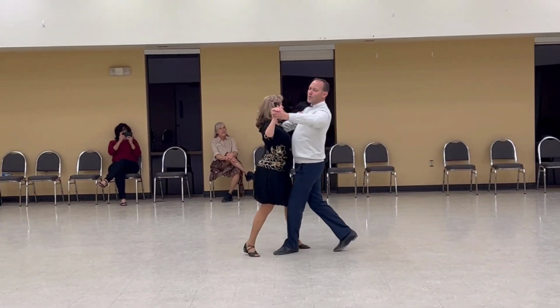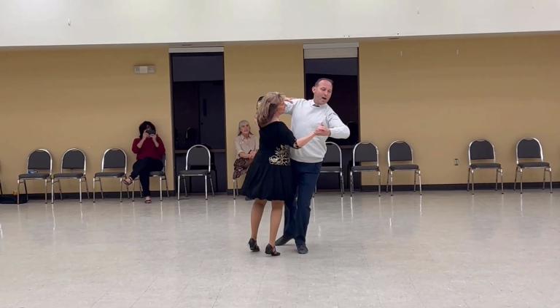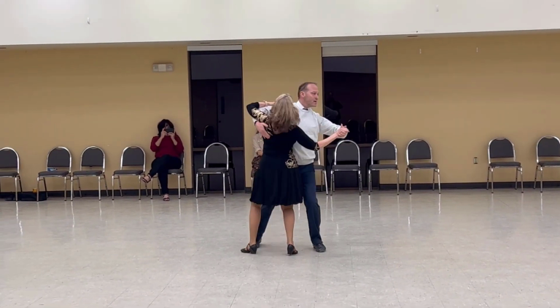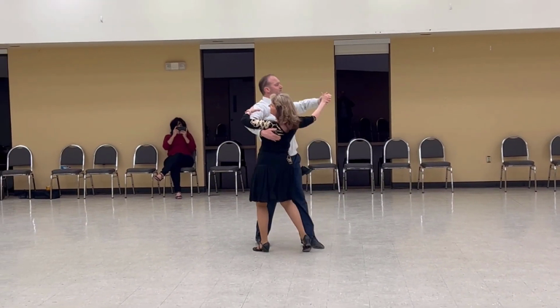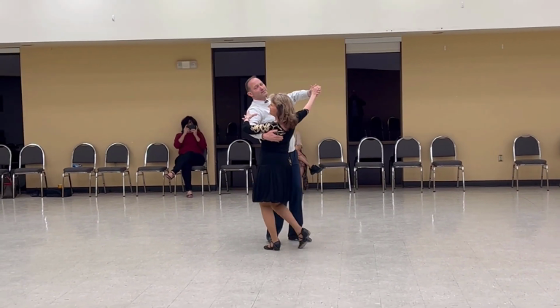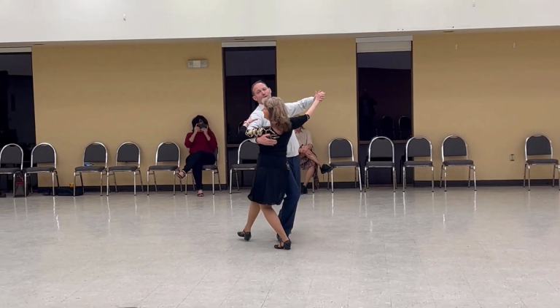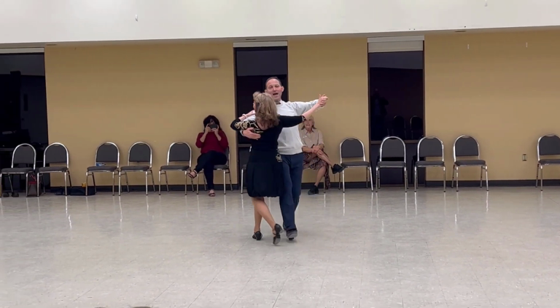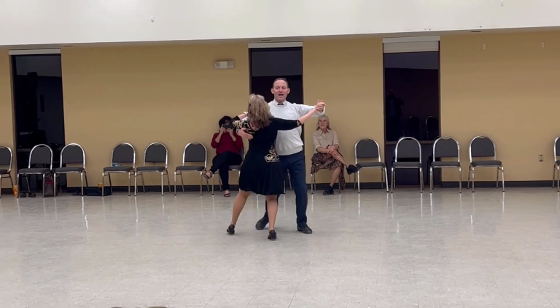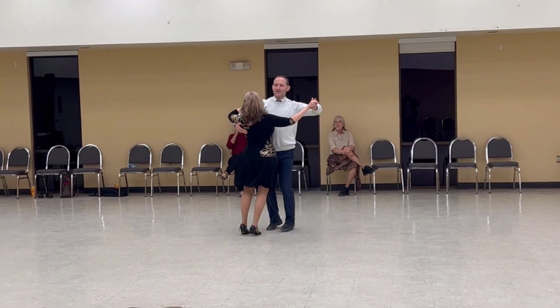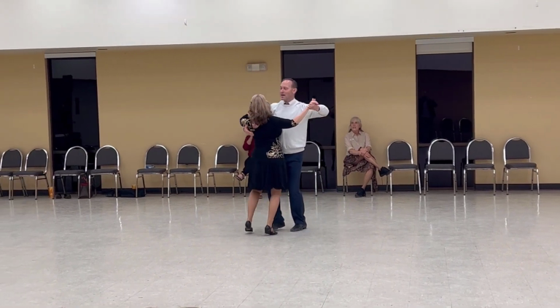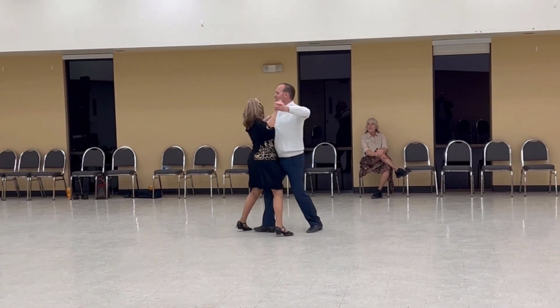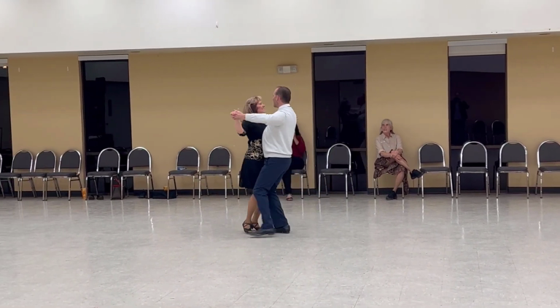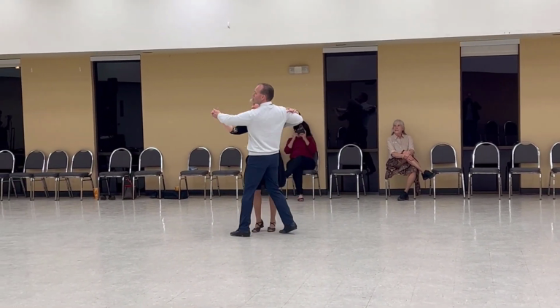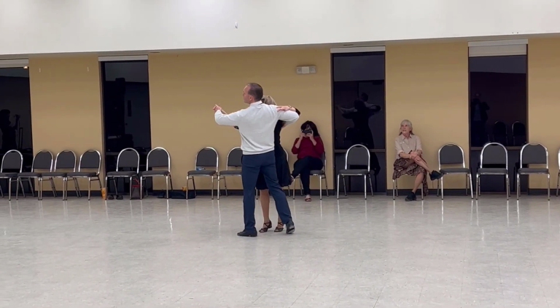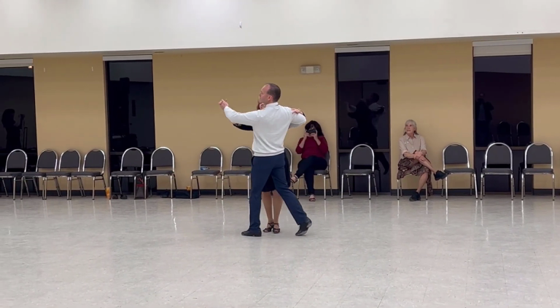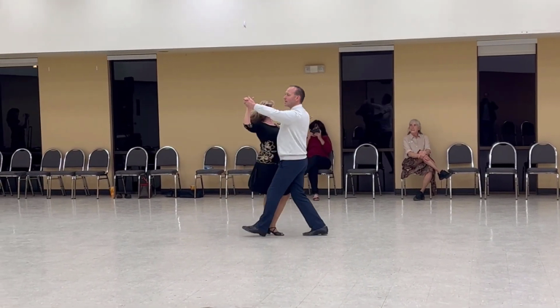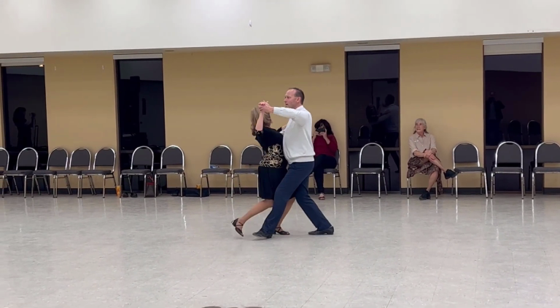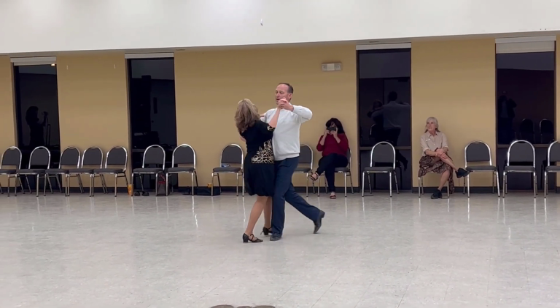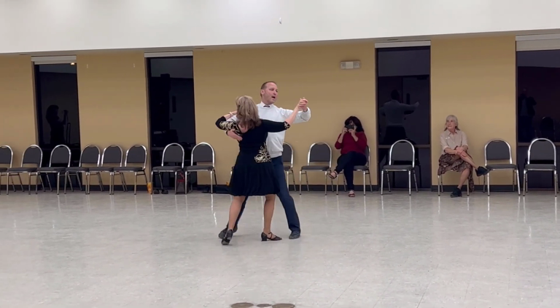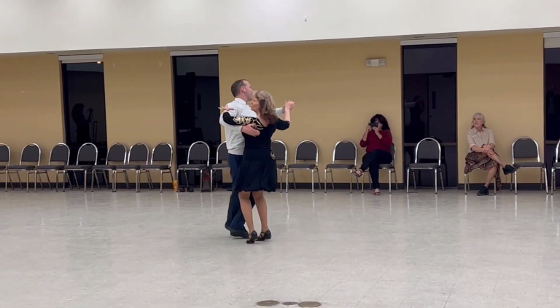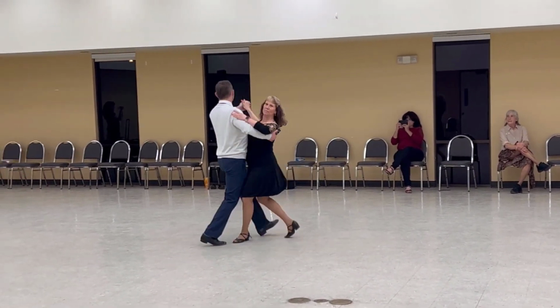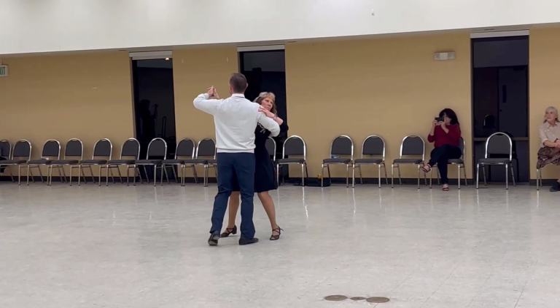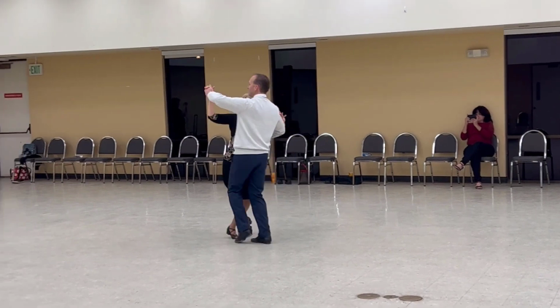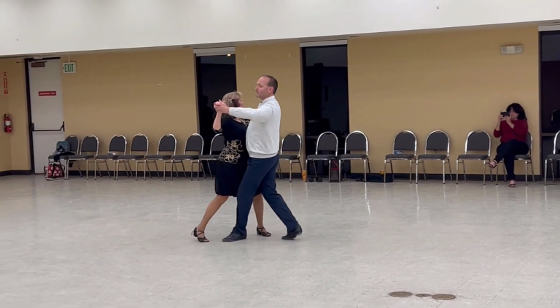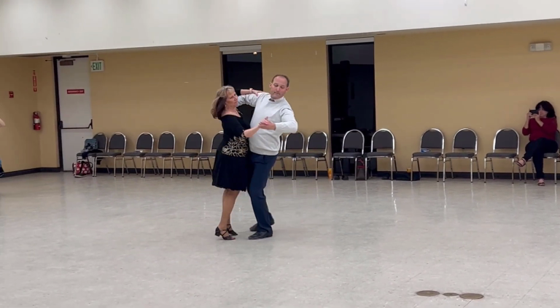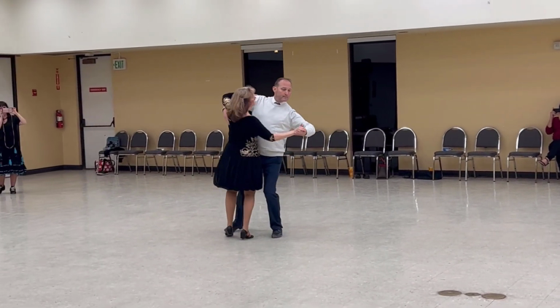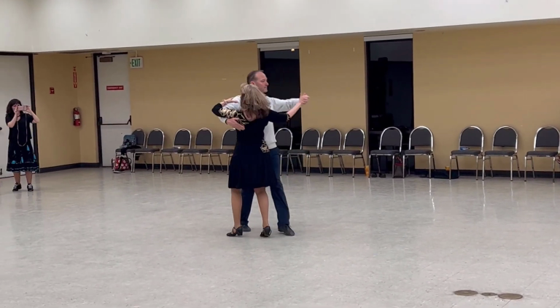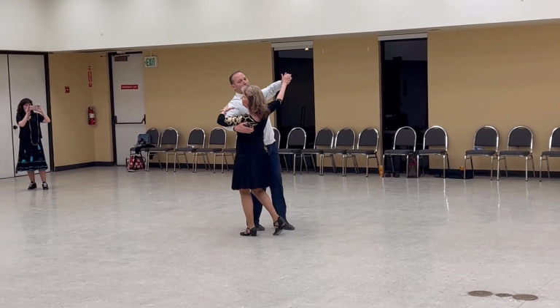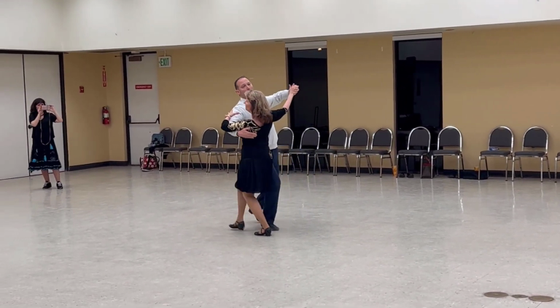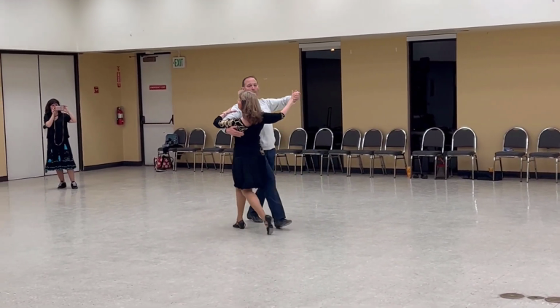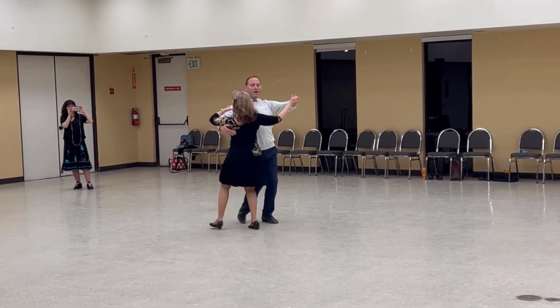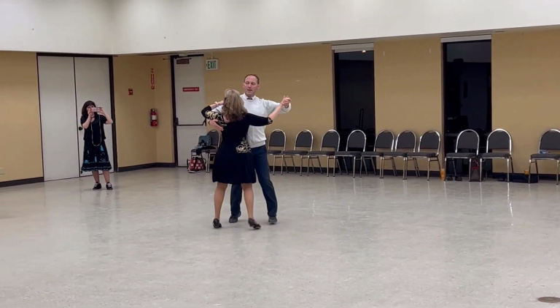Back natural turn. Check natural and slip. 2 quick venus turns. Drag hesitation with shape. Back natural turn. Back natural and slip.